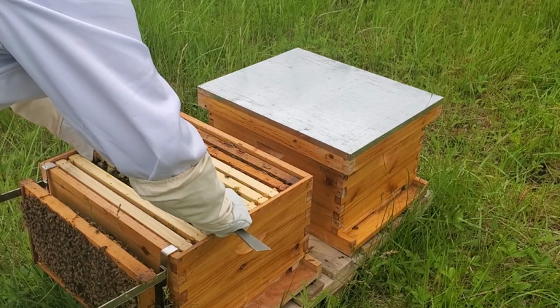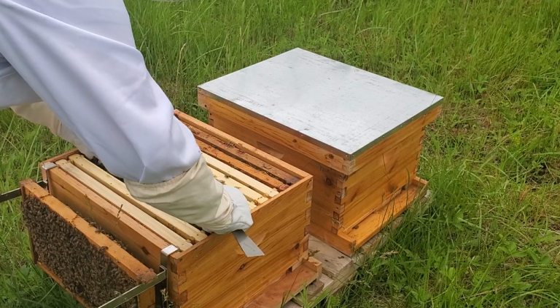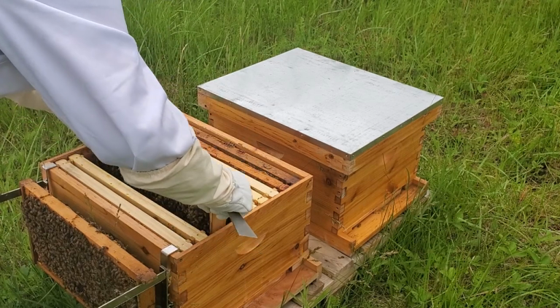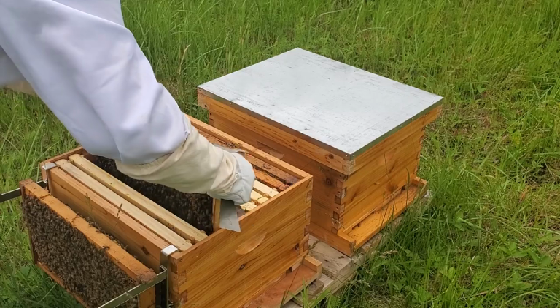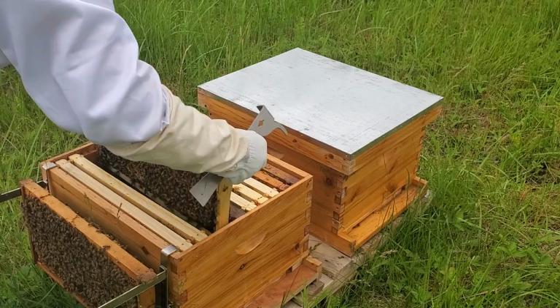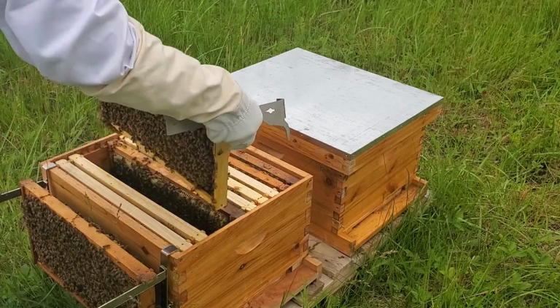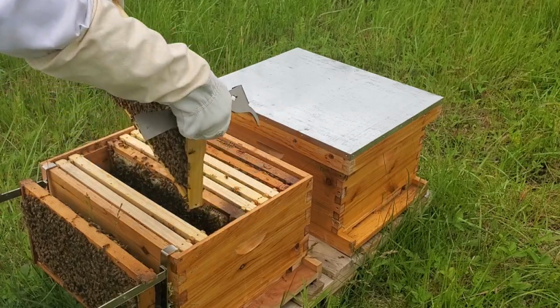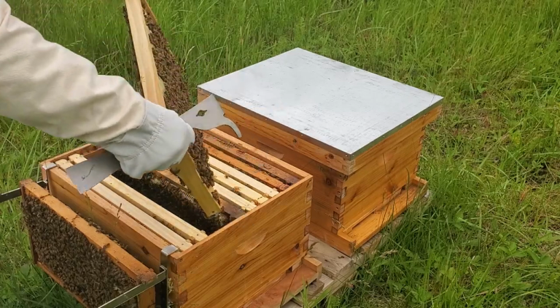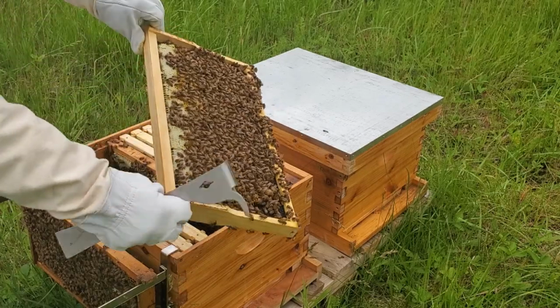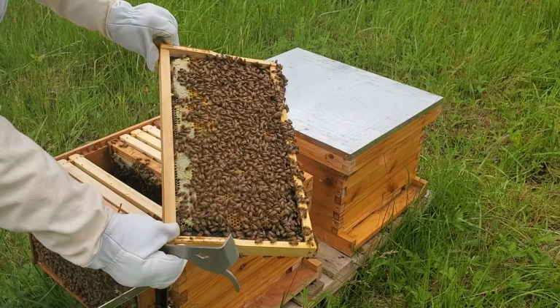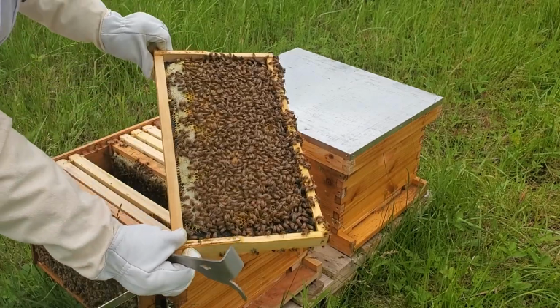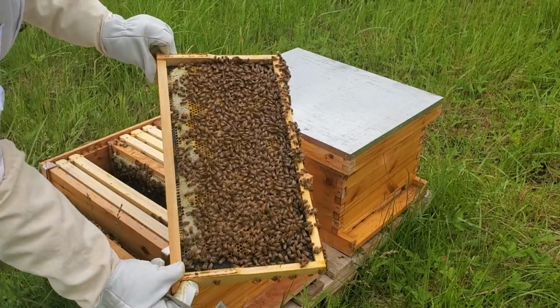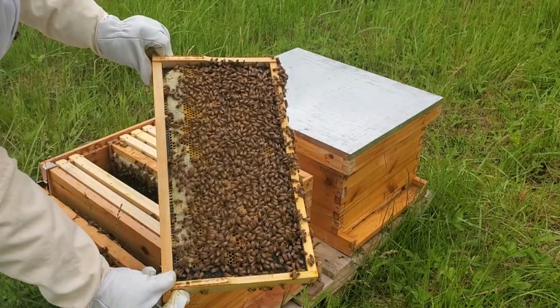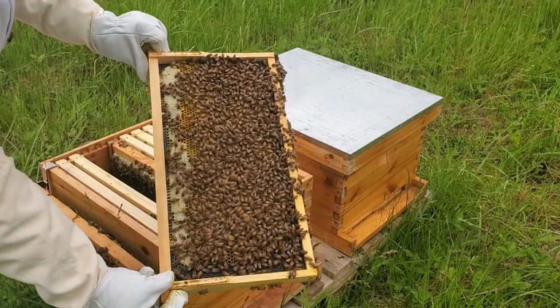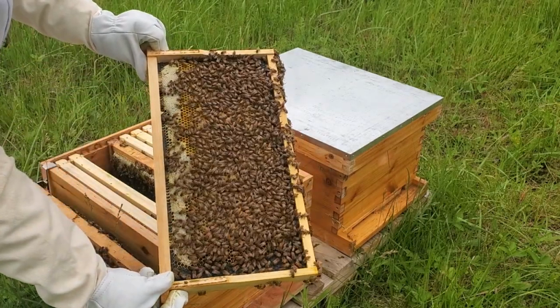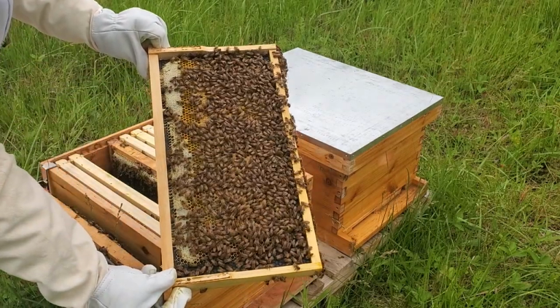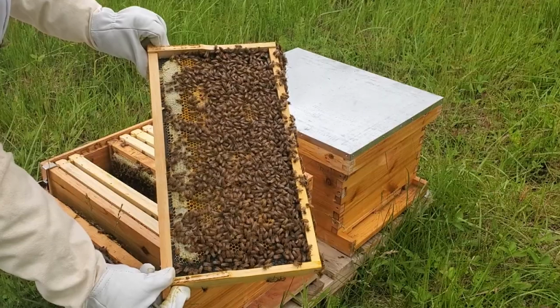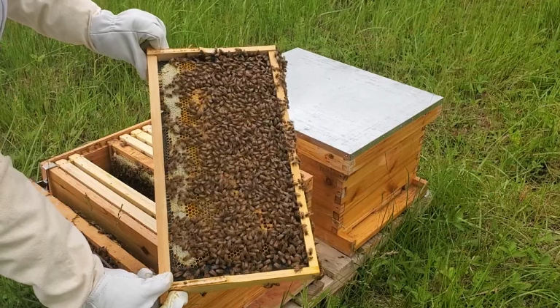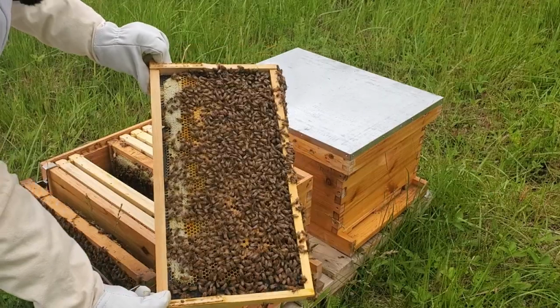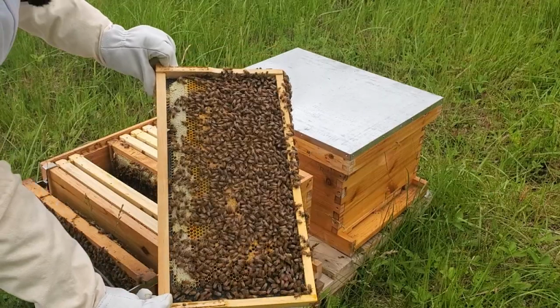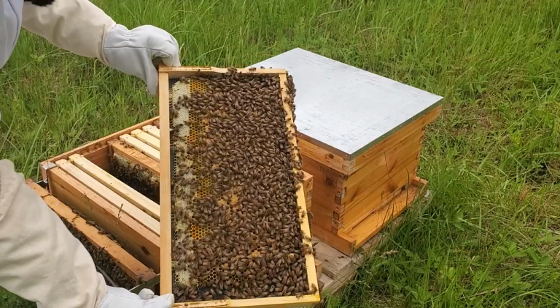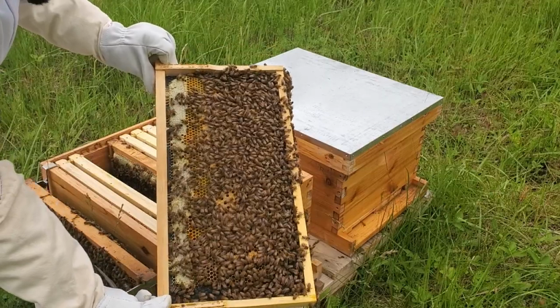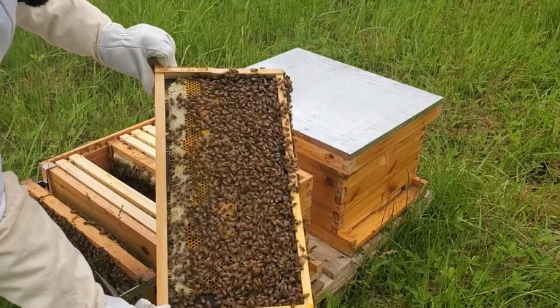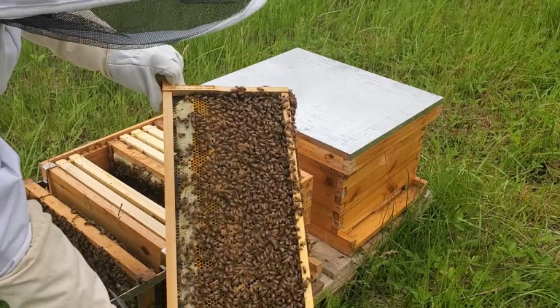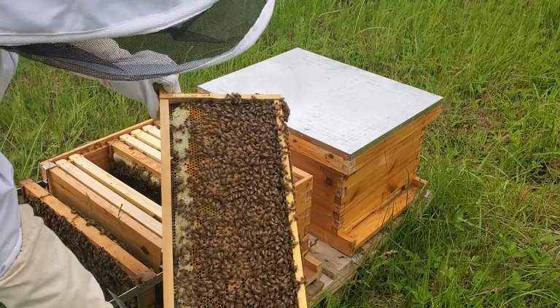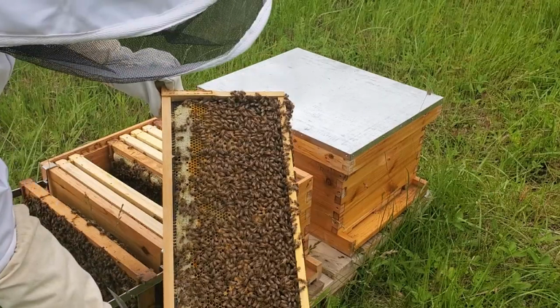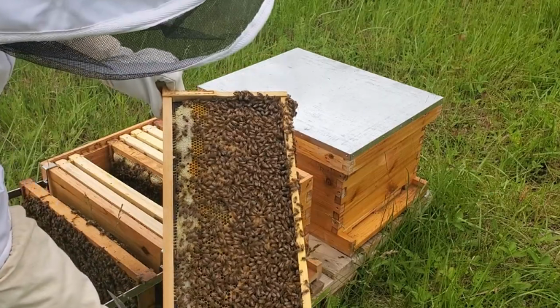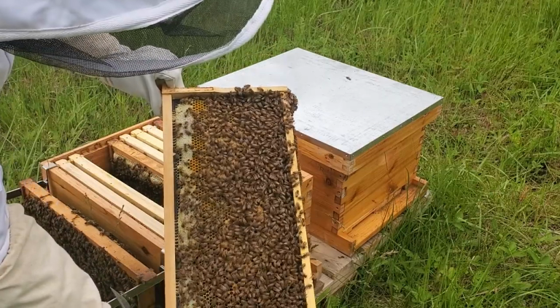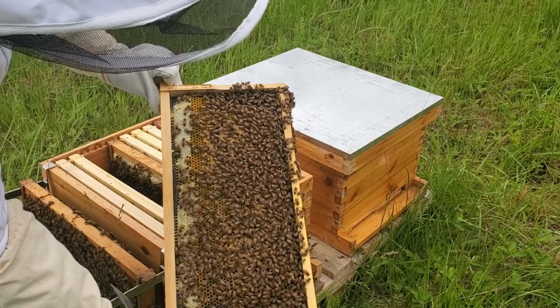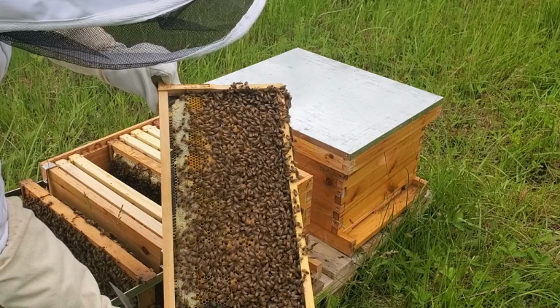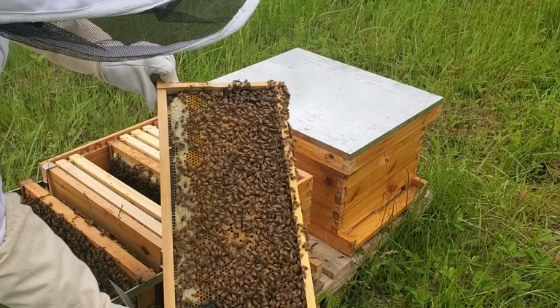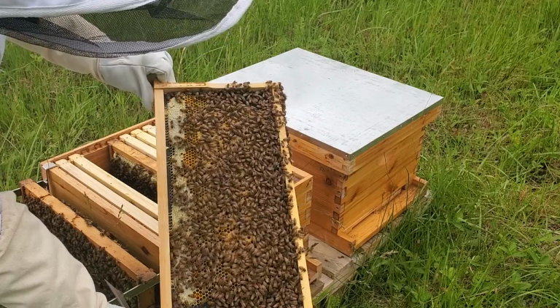Should have probably waited, done this a different day — a little sunnier, more of these bees would have been out. Yeah, you can see they're really filling them up, coming along.